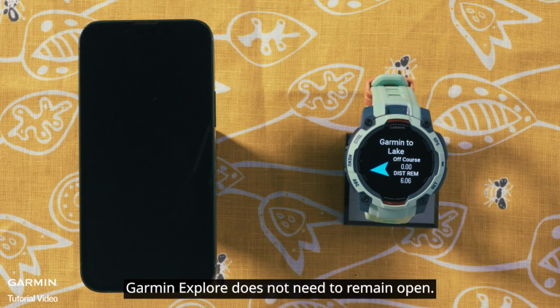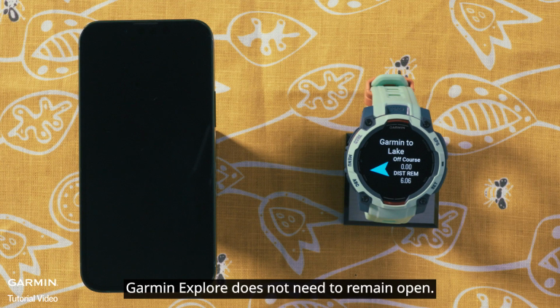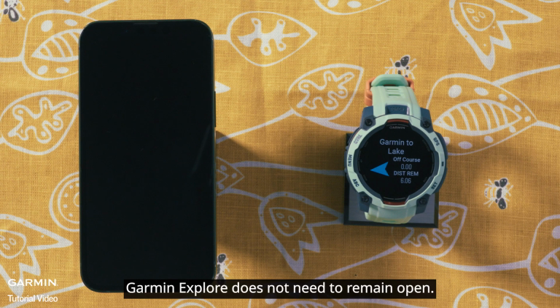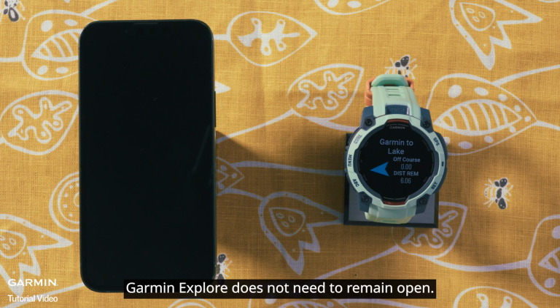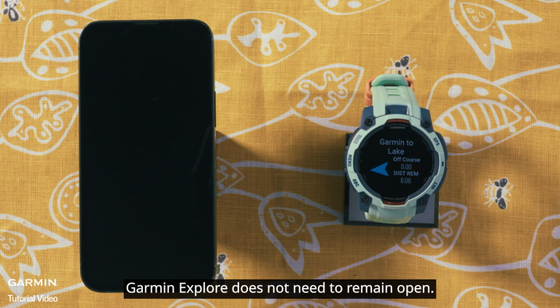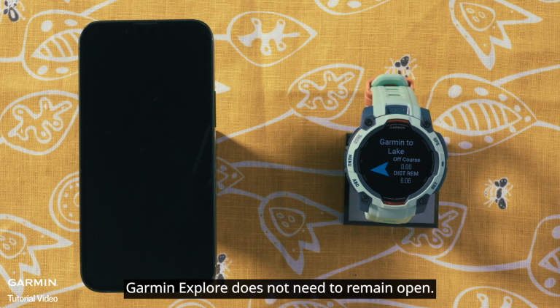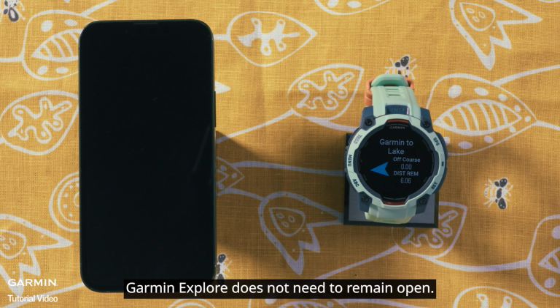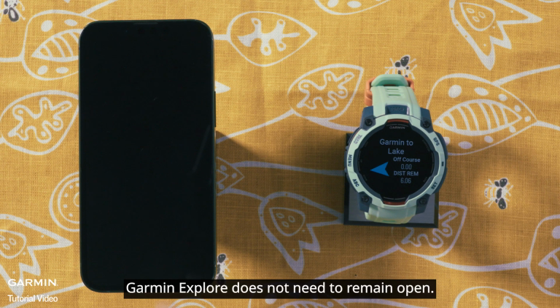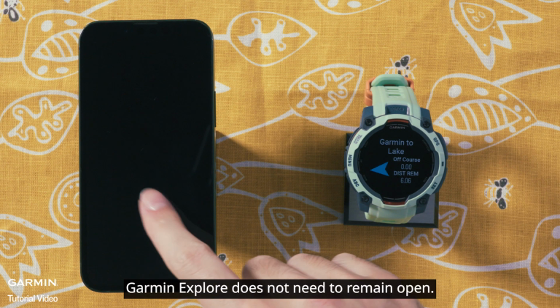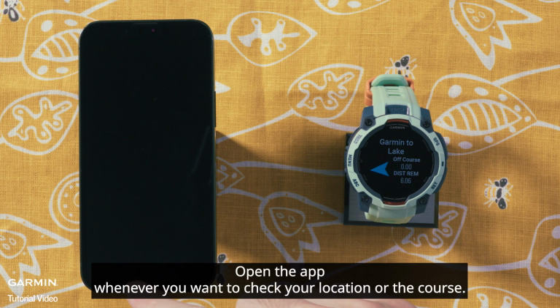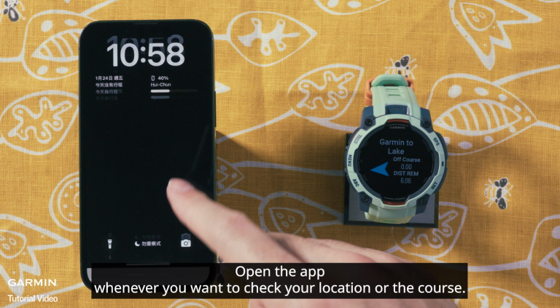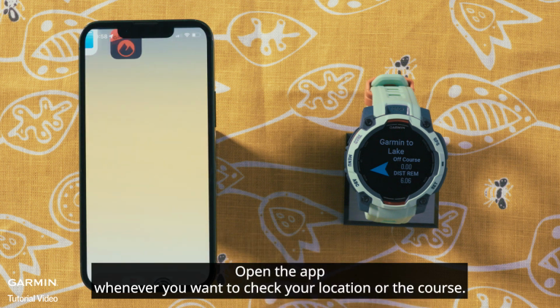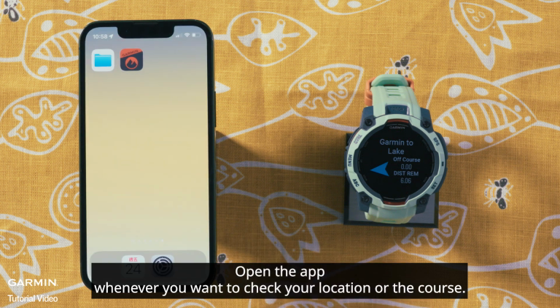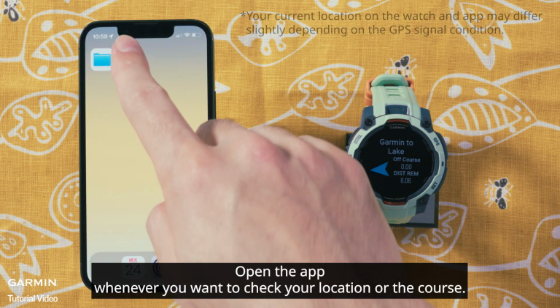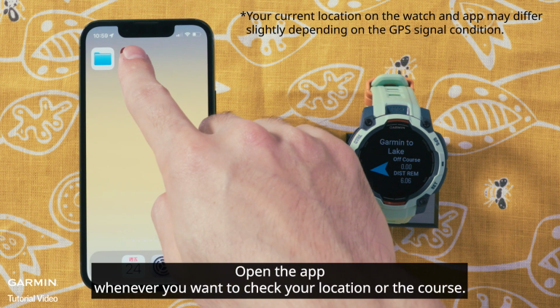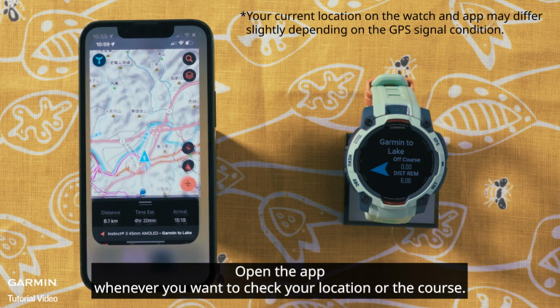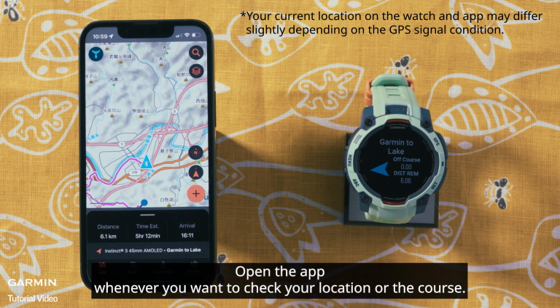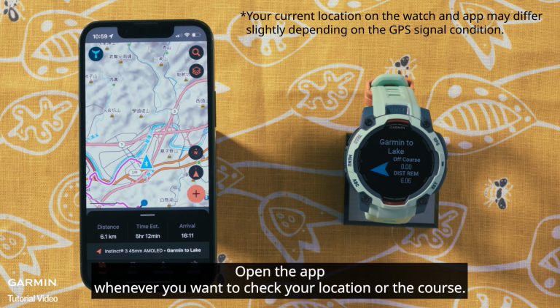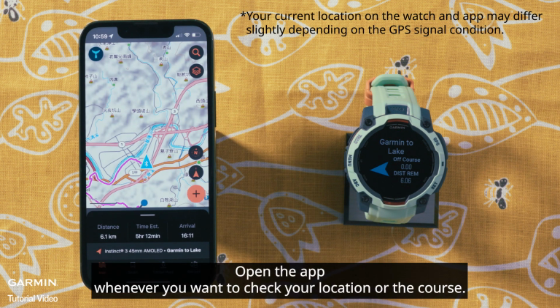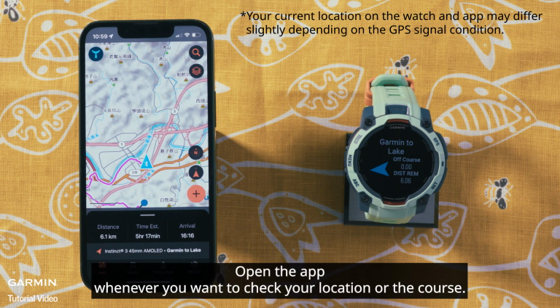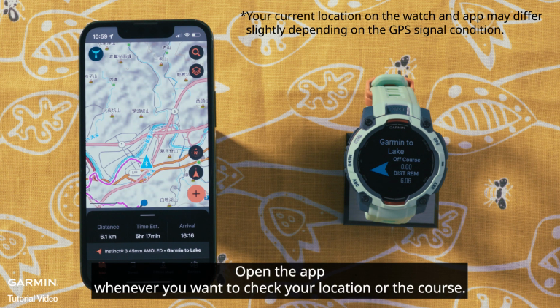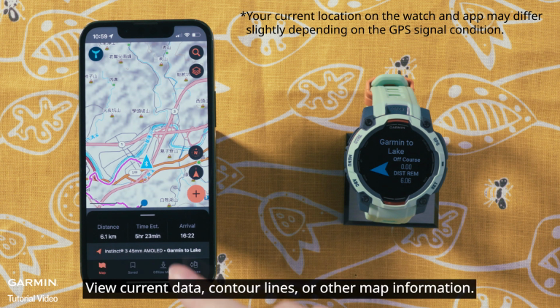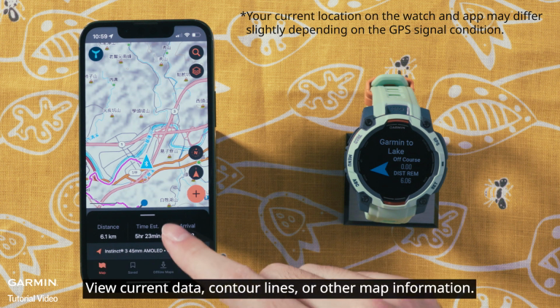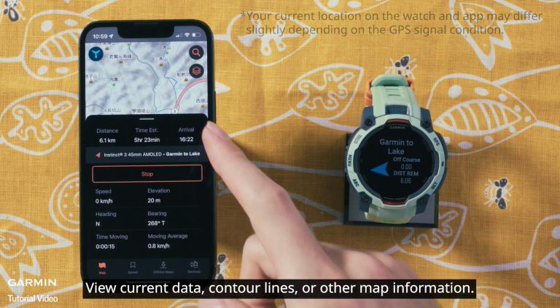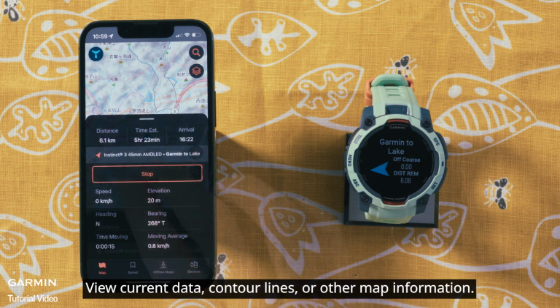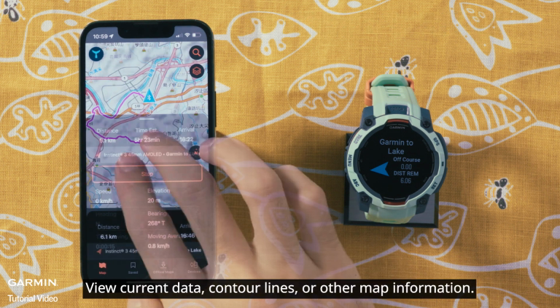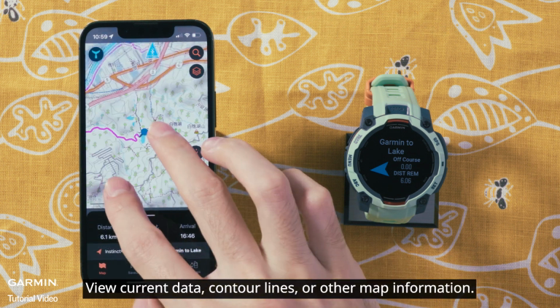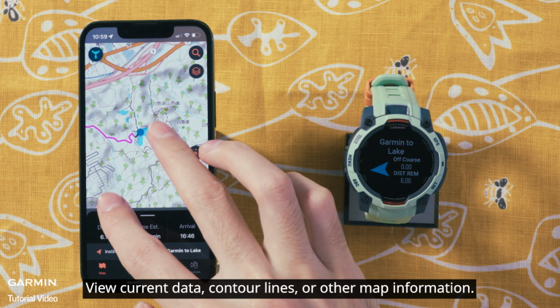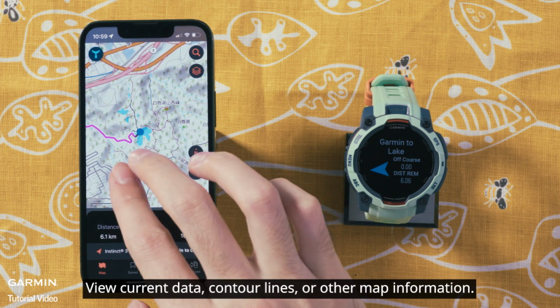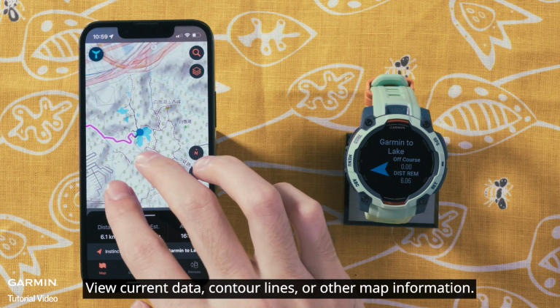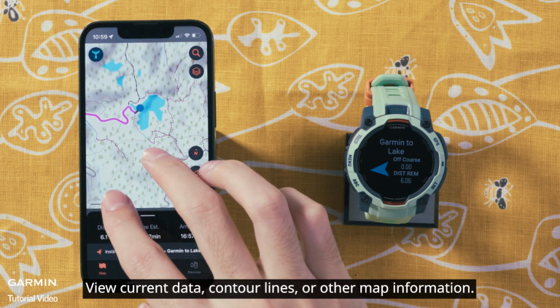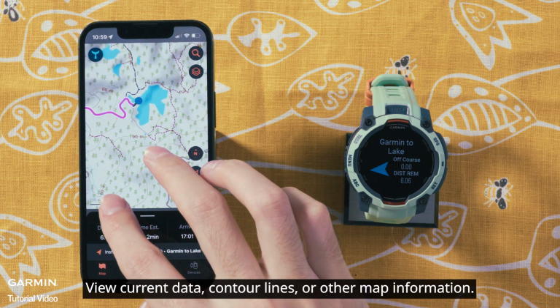Garmin Explore does not need to remain open. Open the app whenever you want to check your location or the course. You can view current data, contour lines, or other map information.